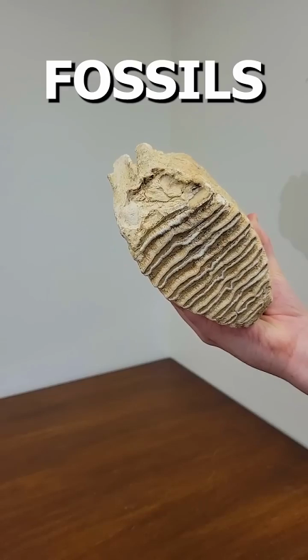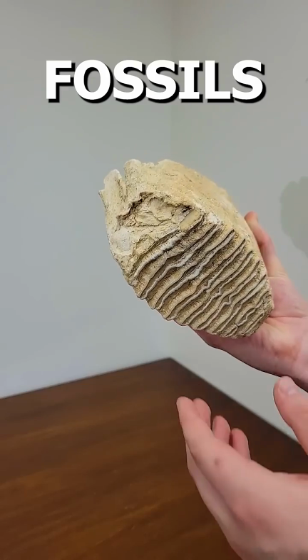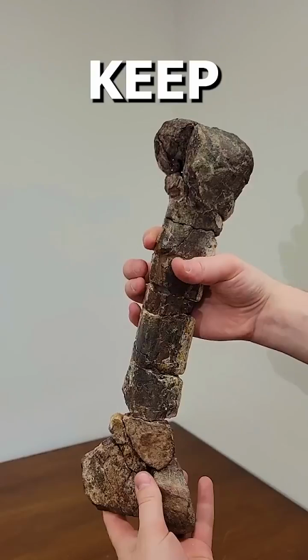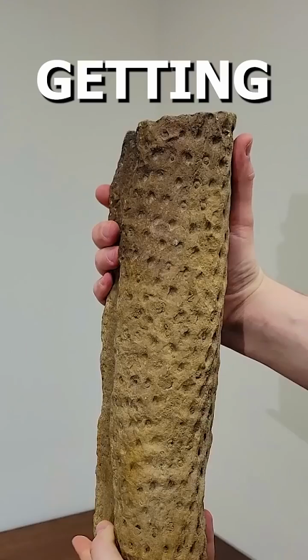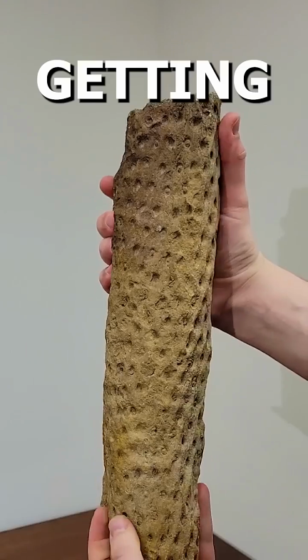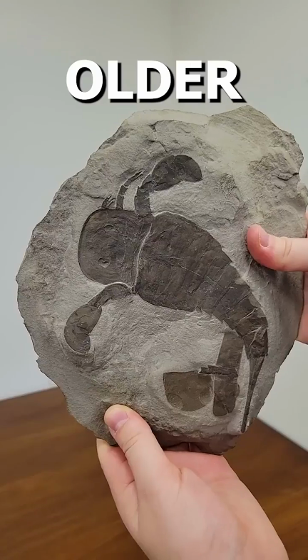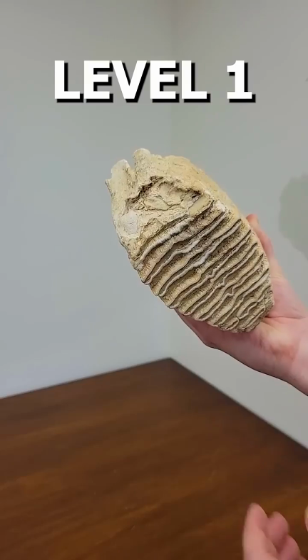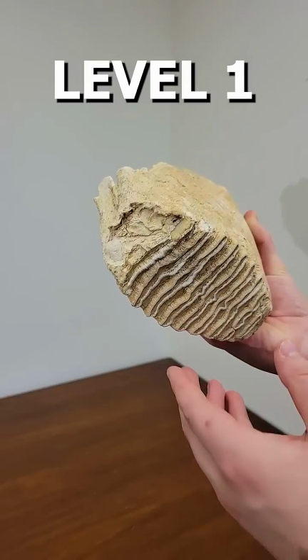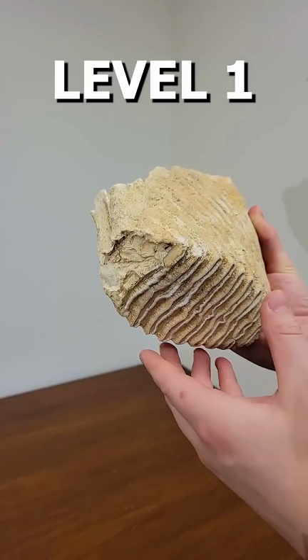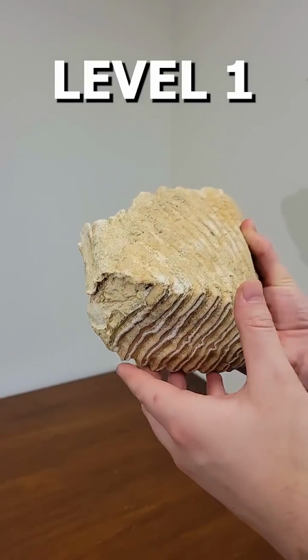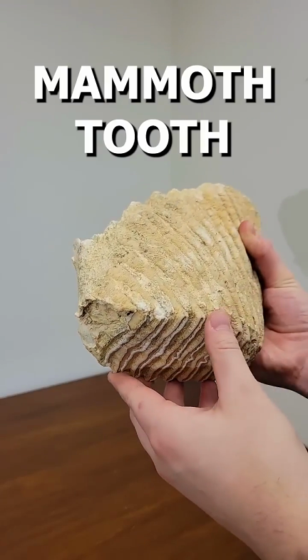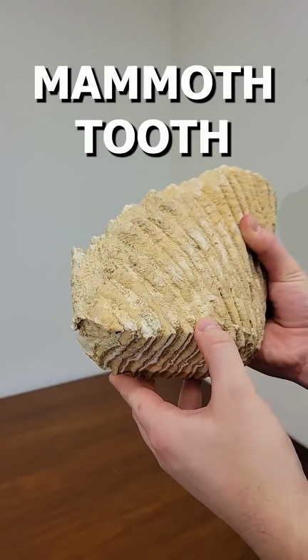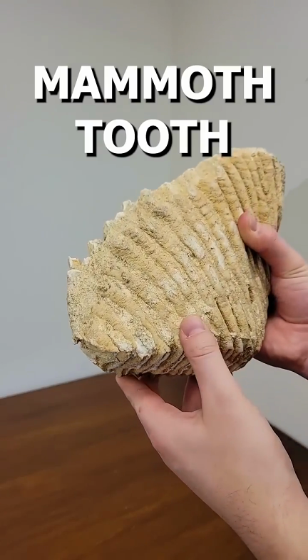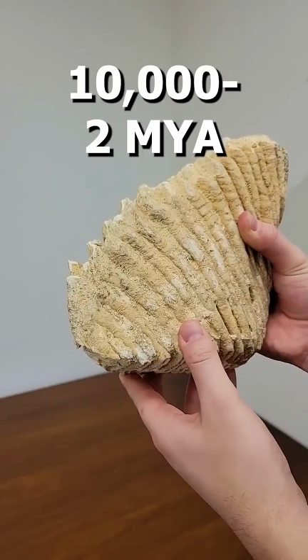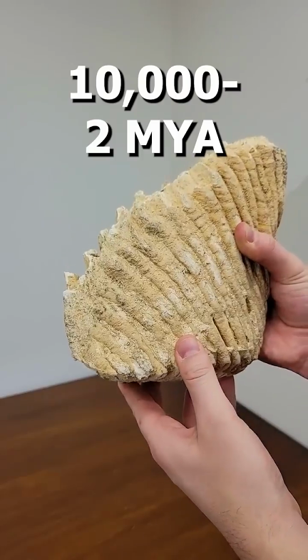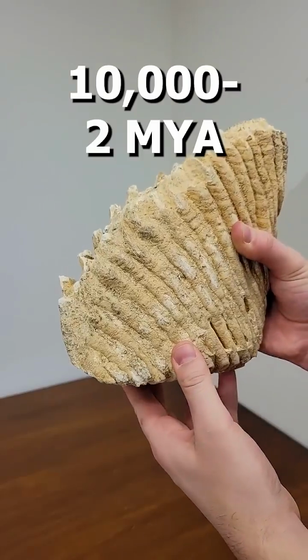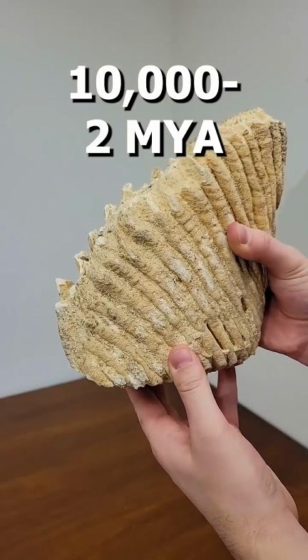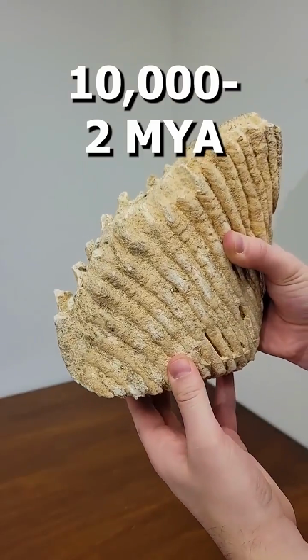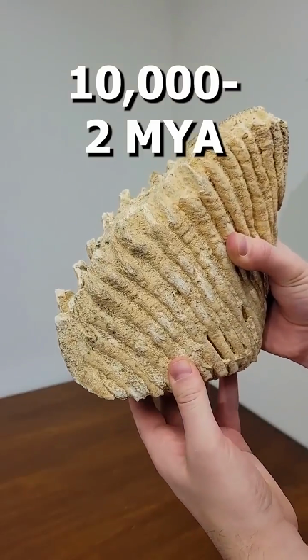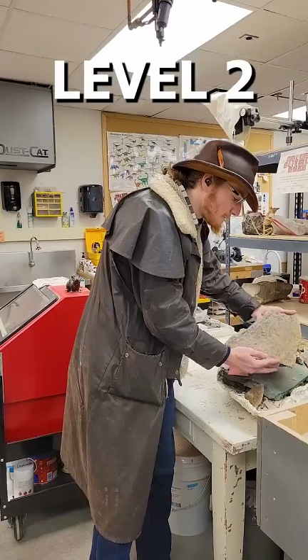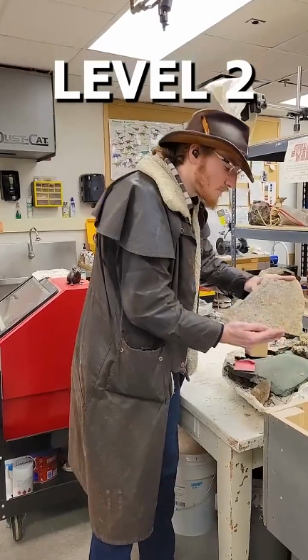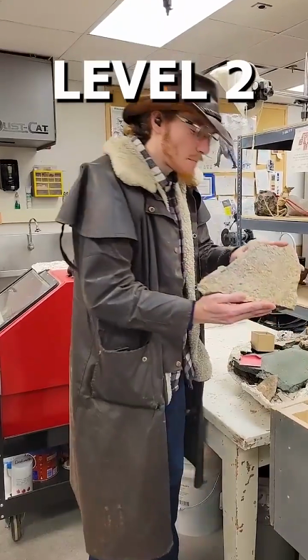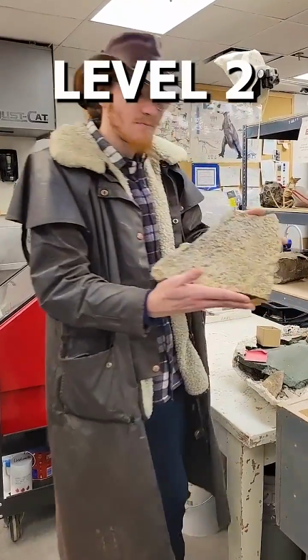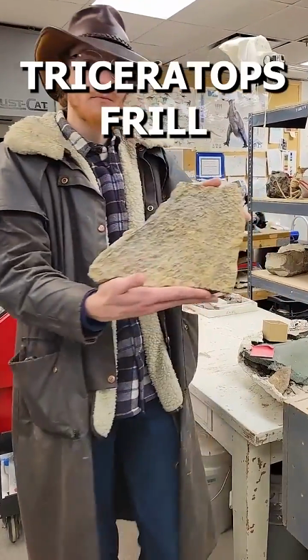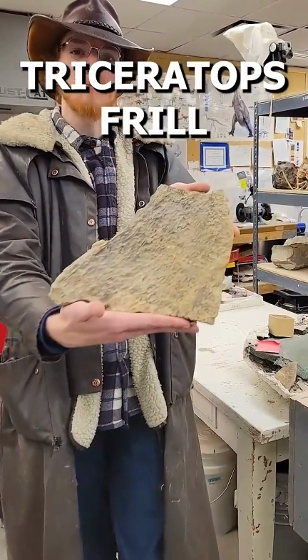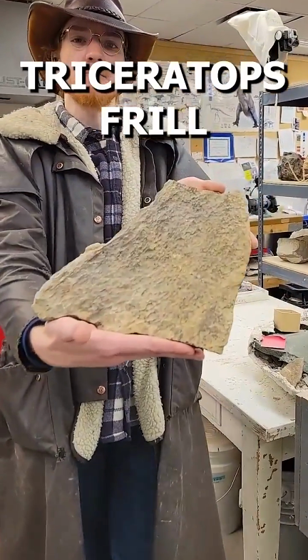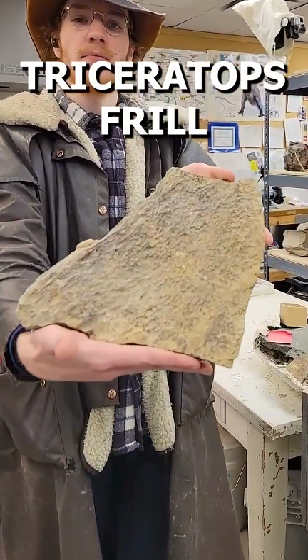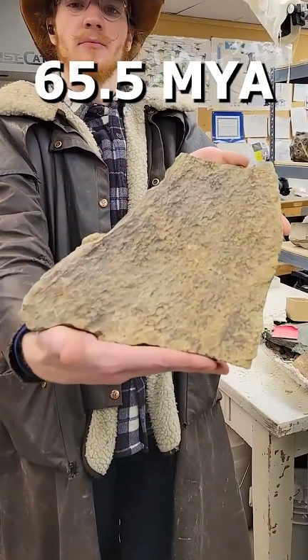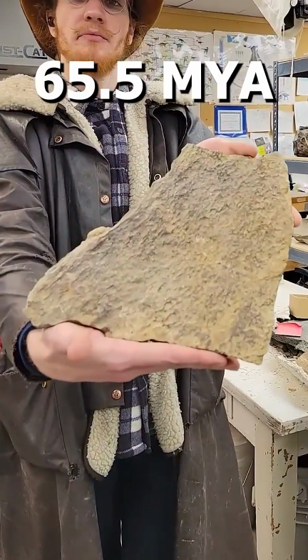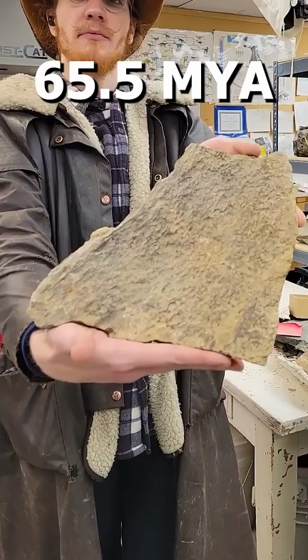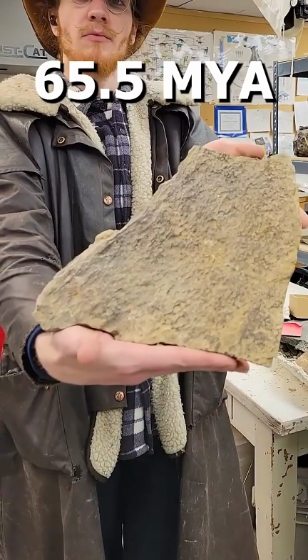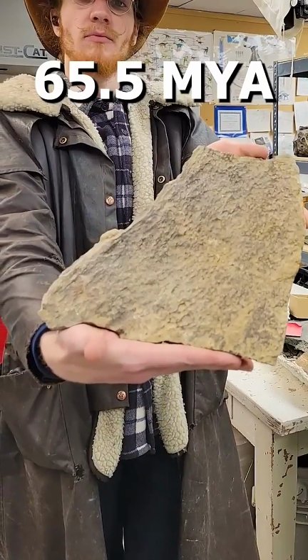Fossils, but they keep getting older. Level one: a mammoth tooth from around 10,000 to 2 million years ago. Level two: this is a piece of Triceratops frill from about 65.5 million years ago.